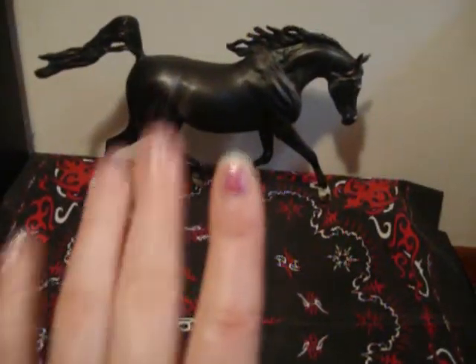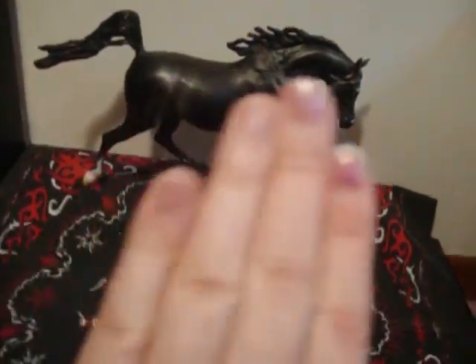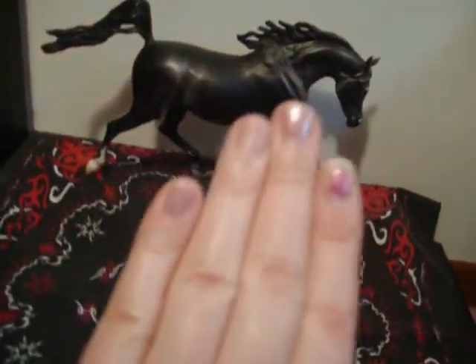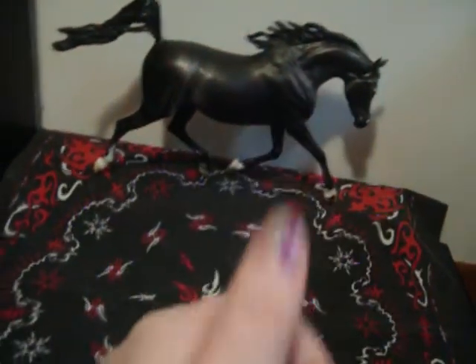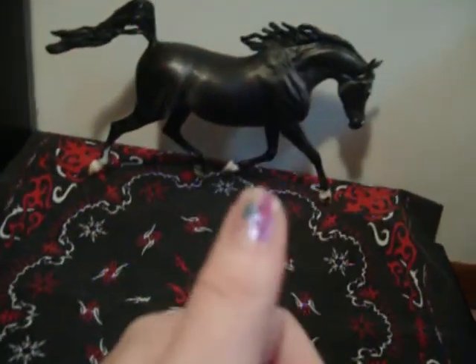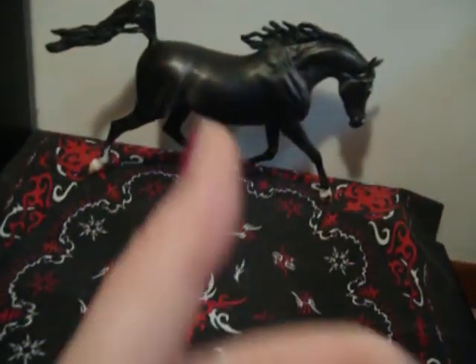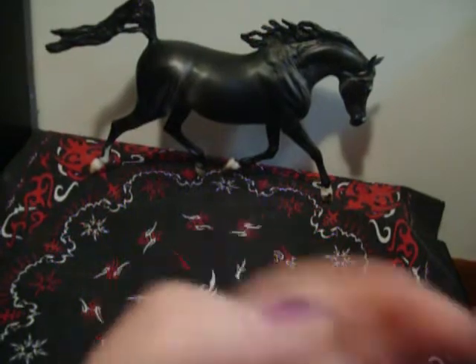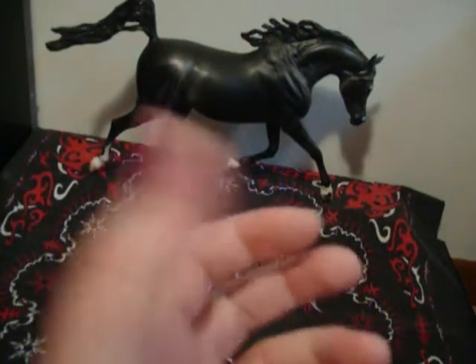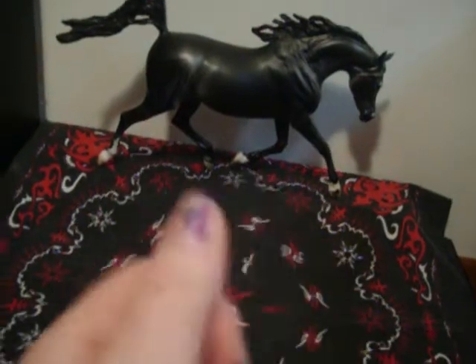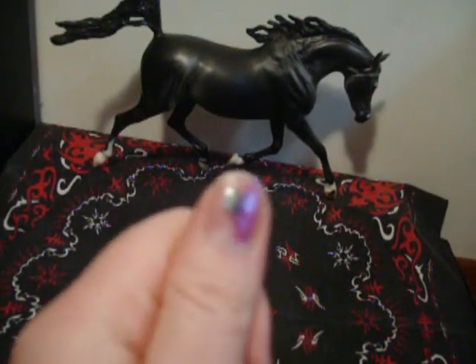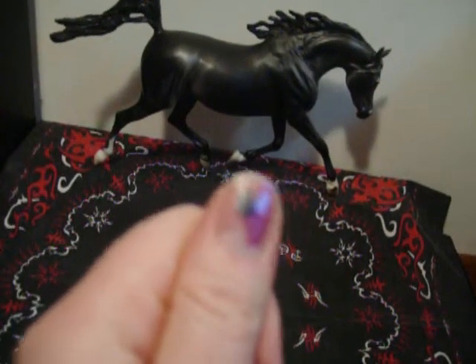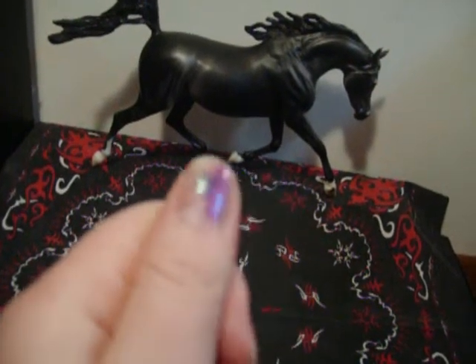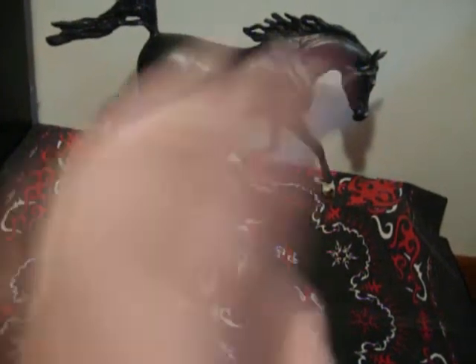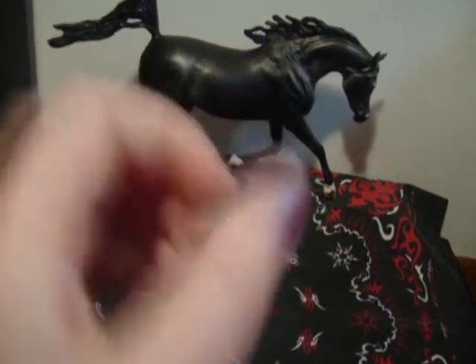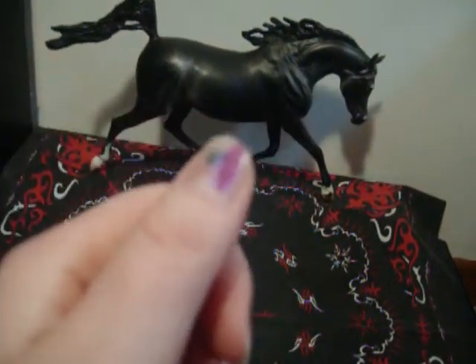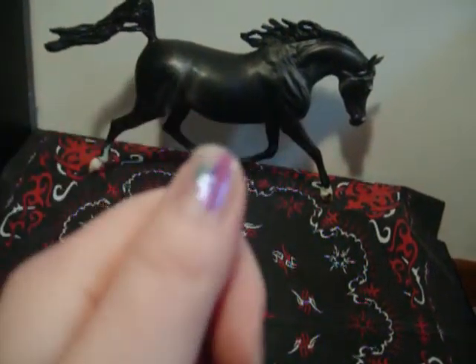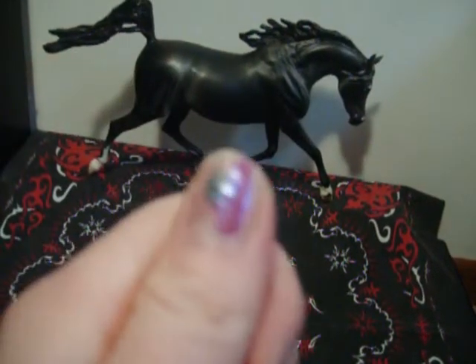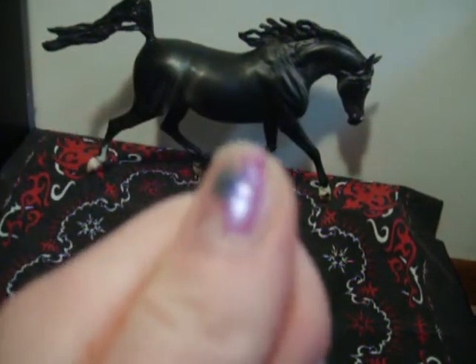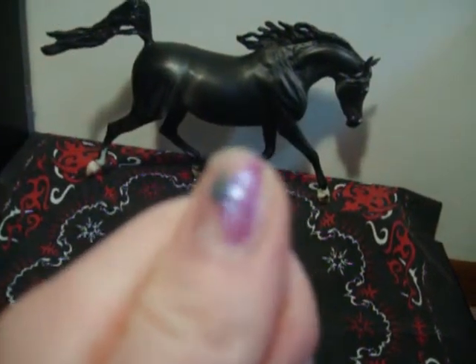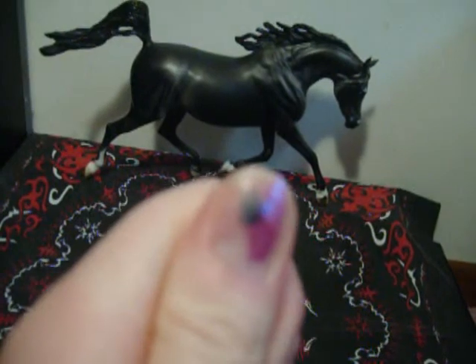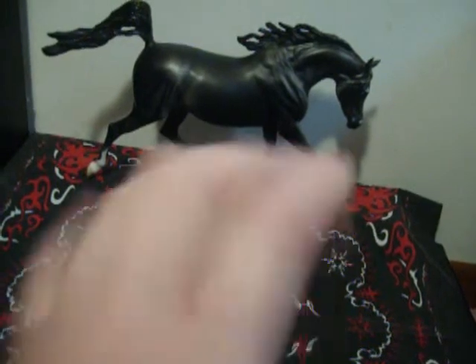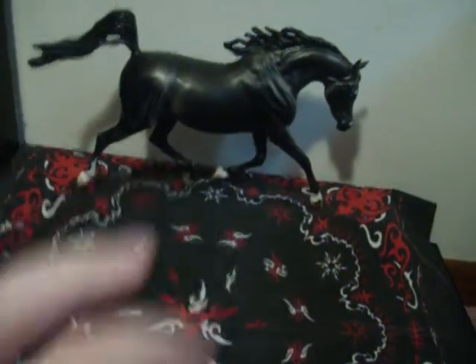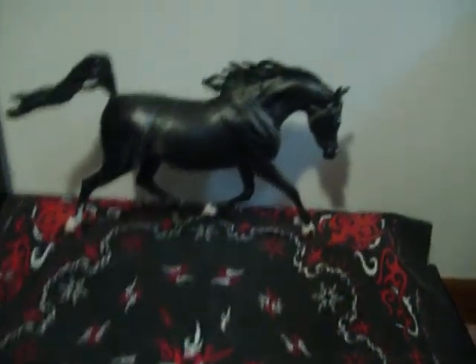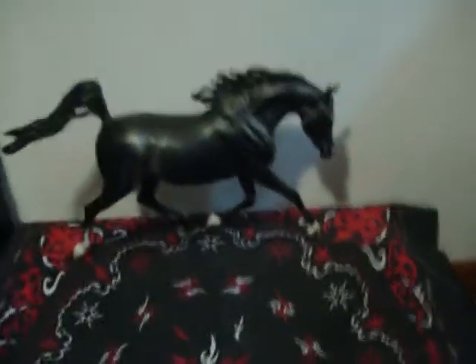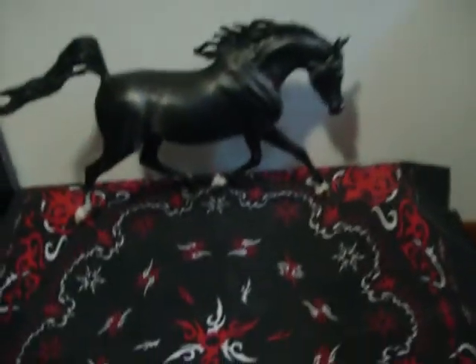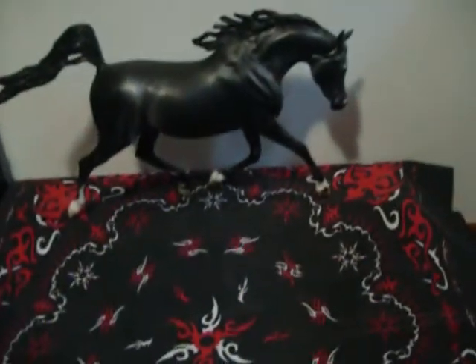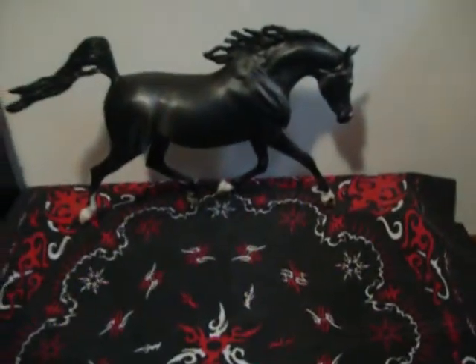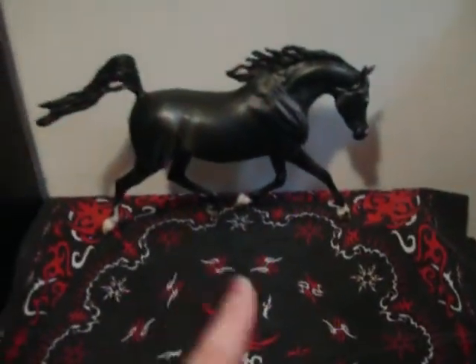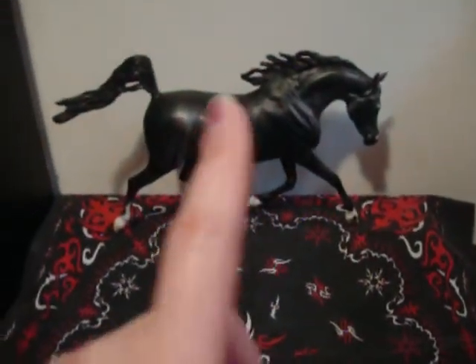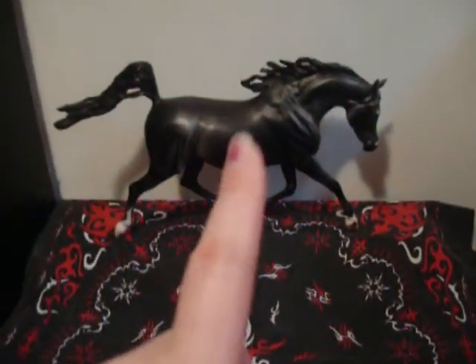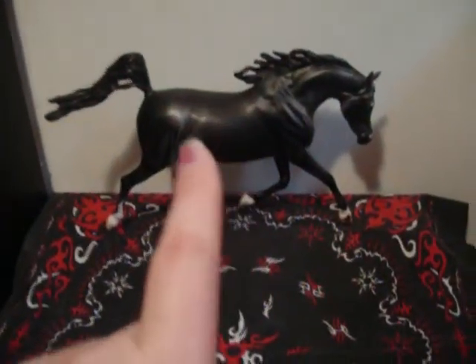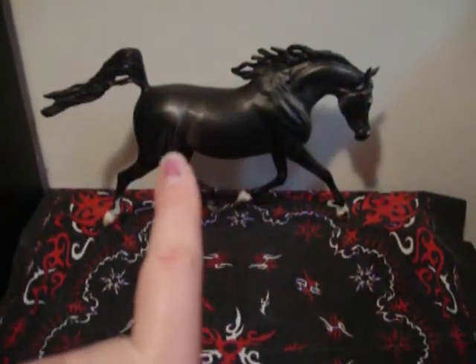I got weird nail polish on my fingers. I was testing out nail polish for my prom dress — it's like a metallic-y purple. It matches this purple the best. But anyway, I finally opened Thunder.